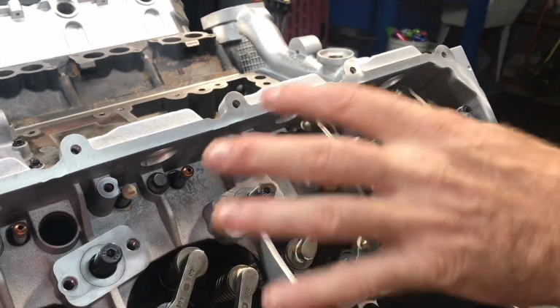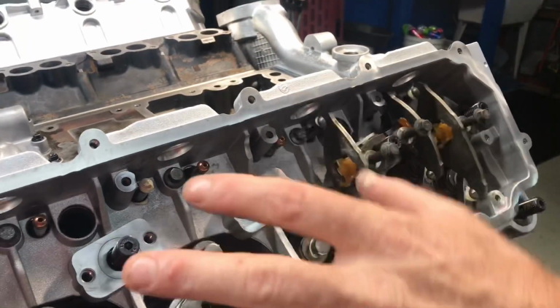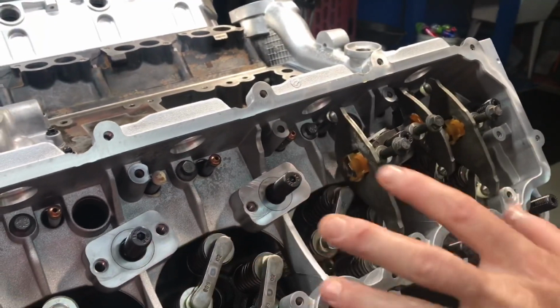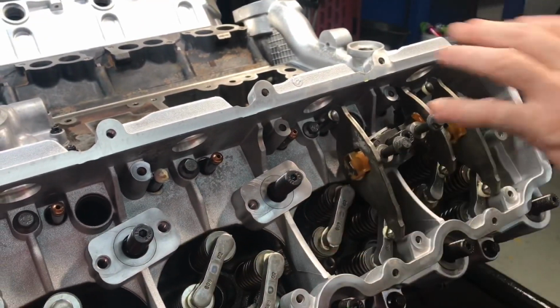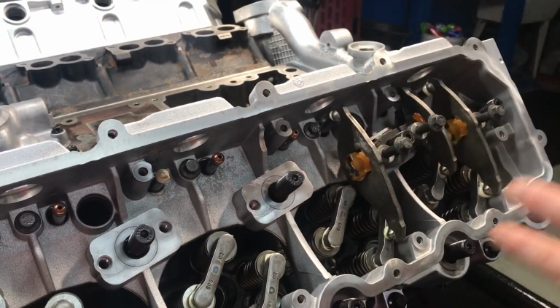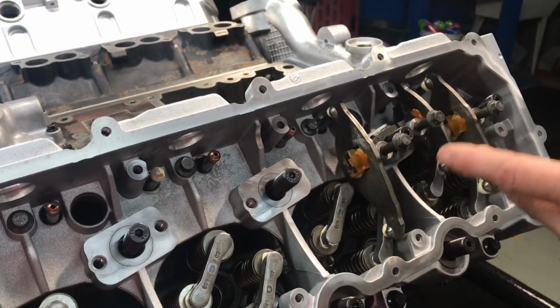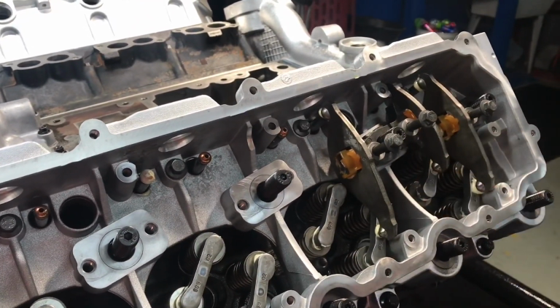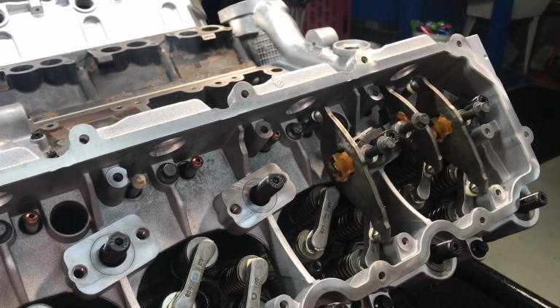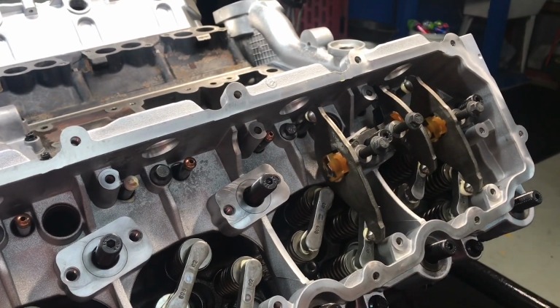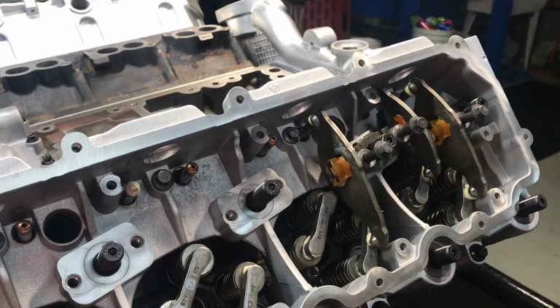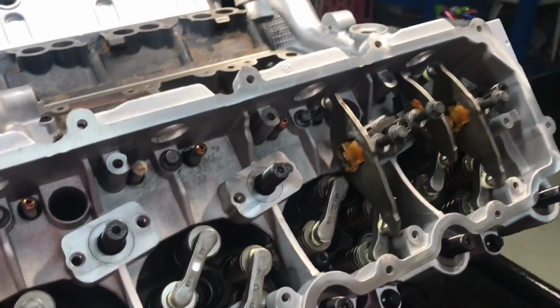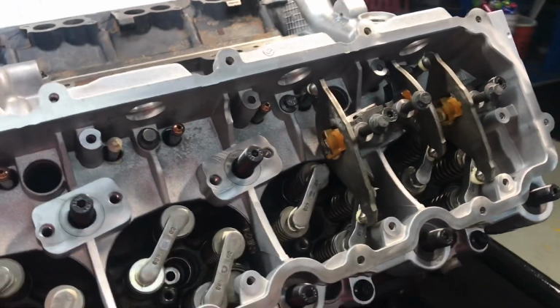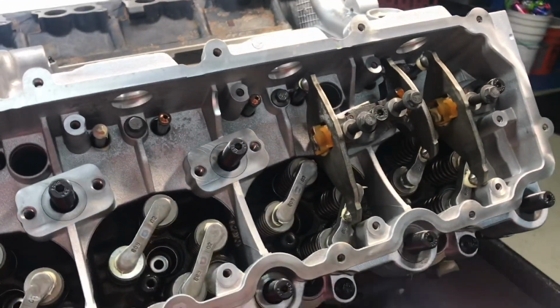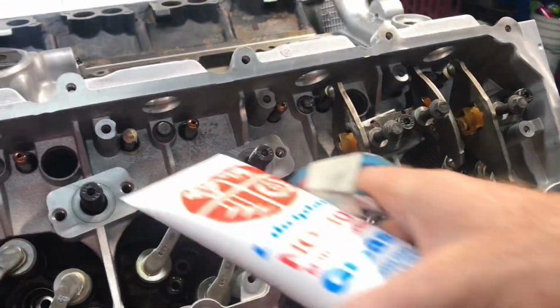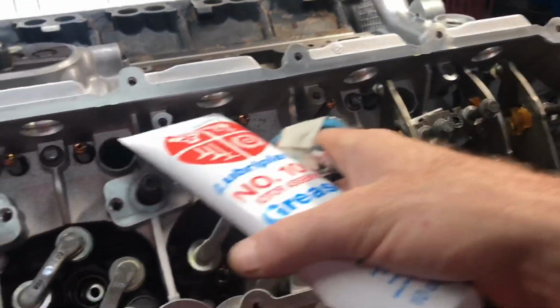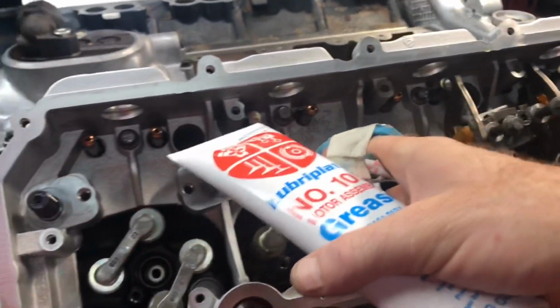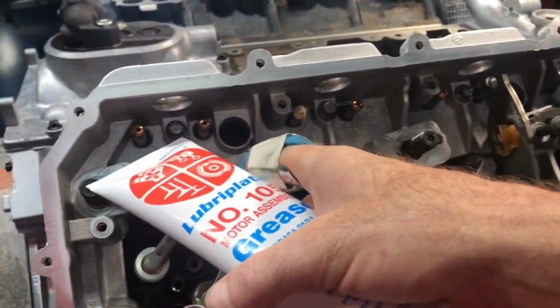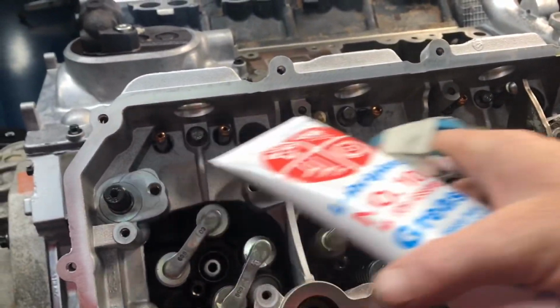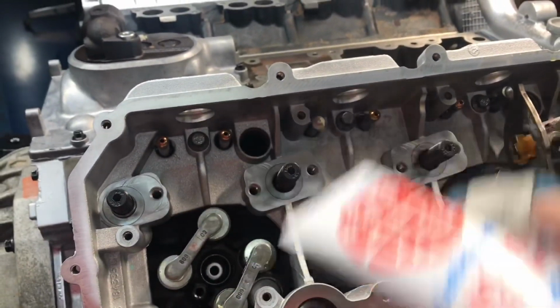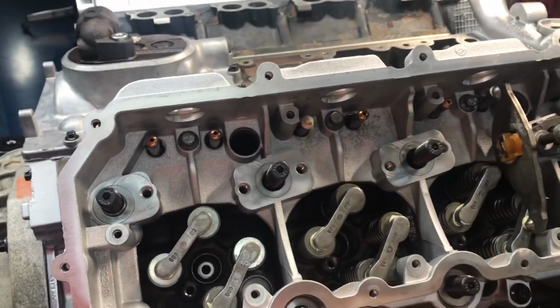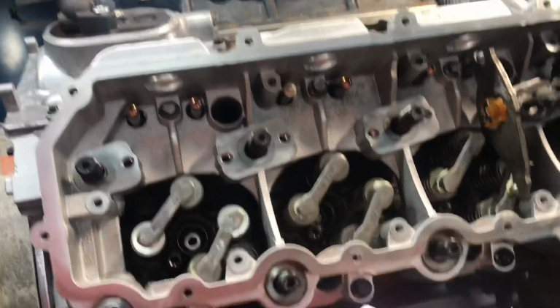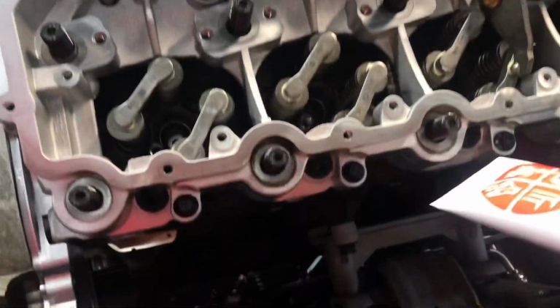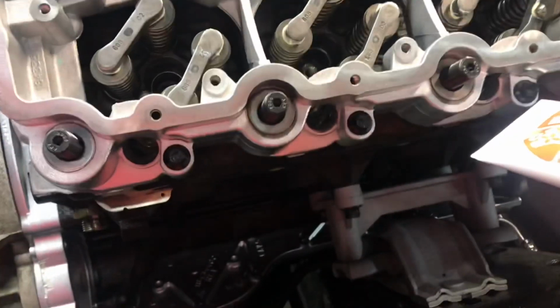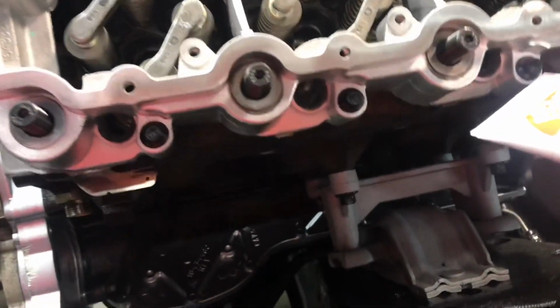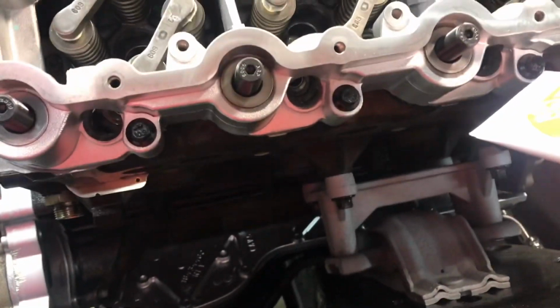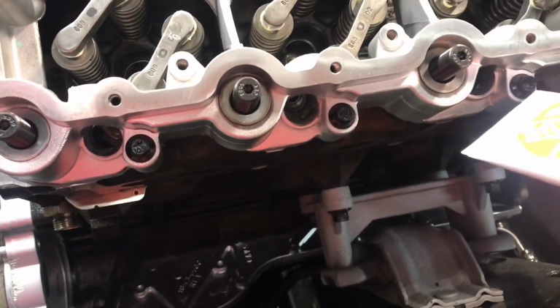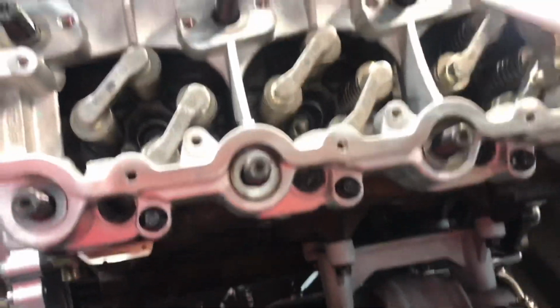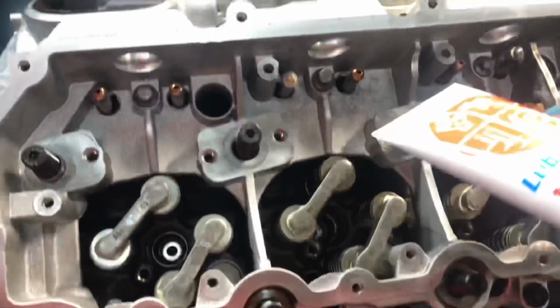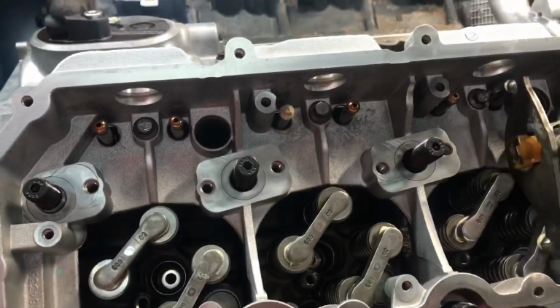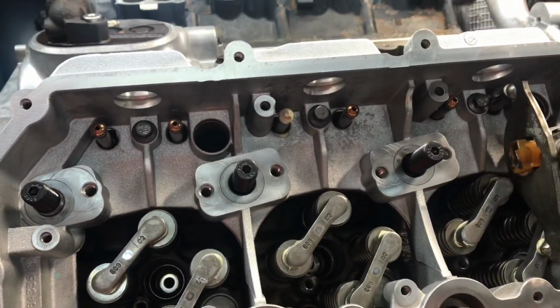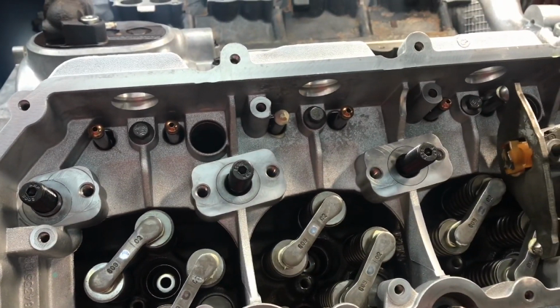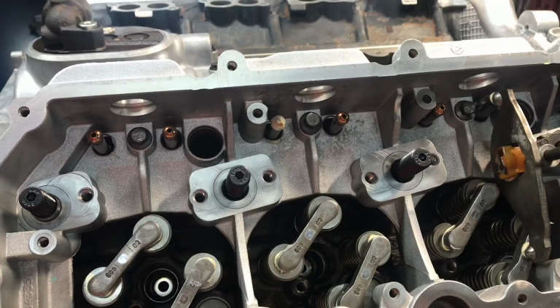There's a lot more steps to it — just giving you a little tidbit of what we're doing and how we do it. Look at Julie — she thought enough to not even paint the inside bolts. She painted the outside bolts on the rocker box but the inside bolts are raw.